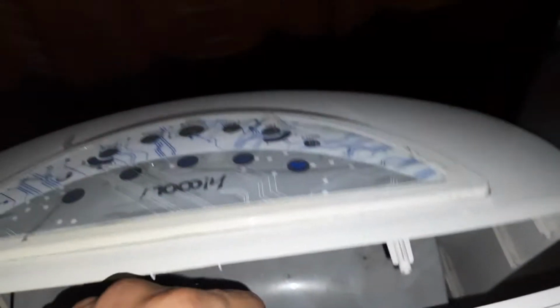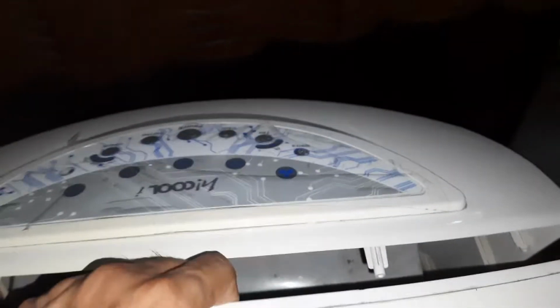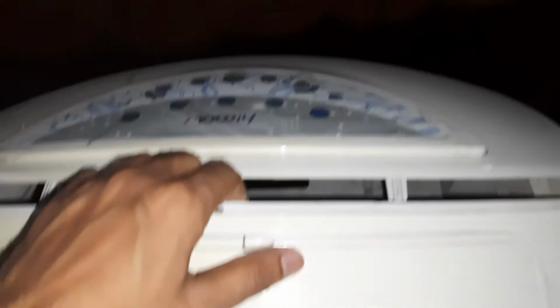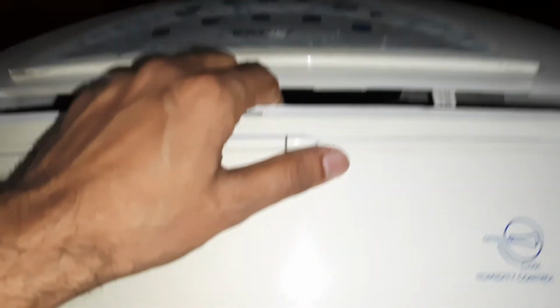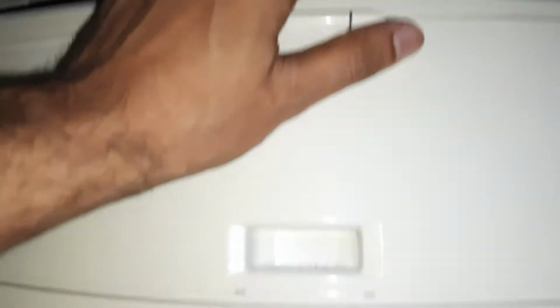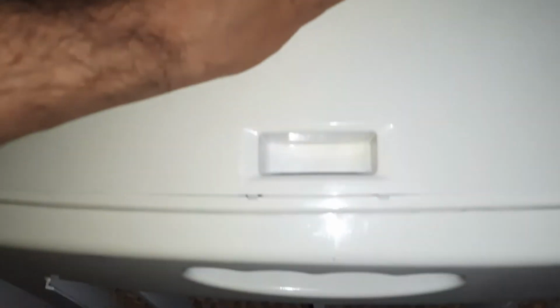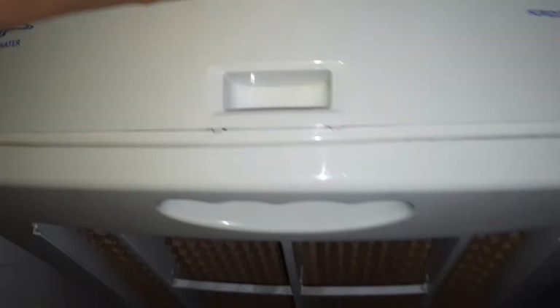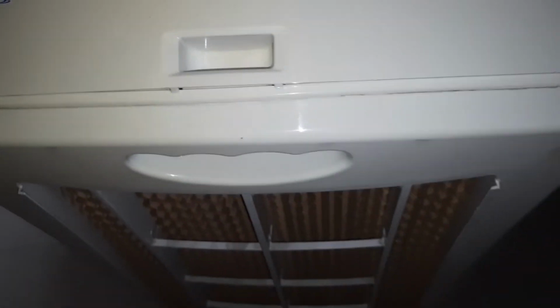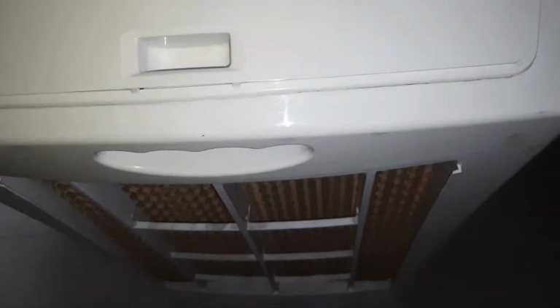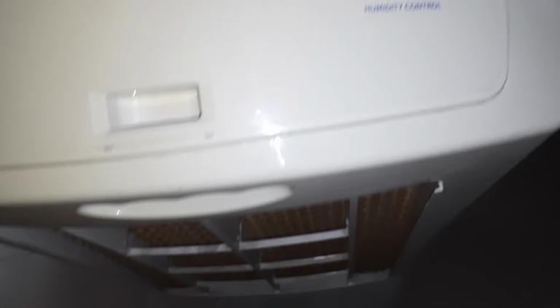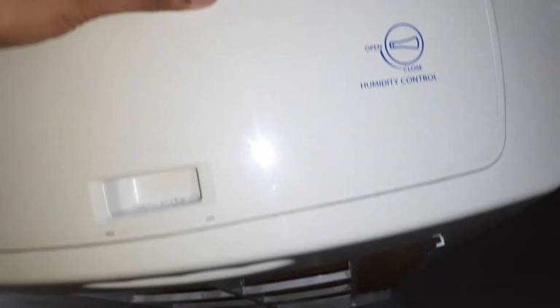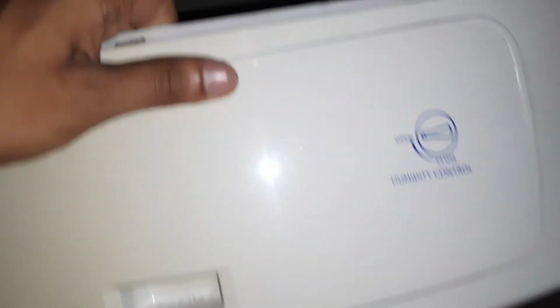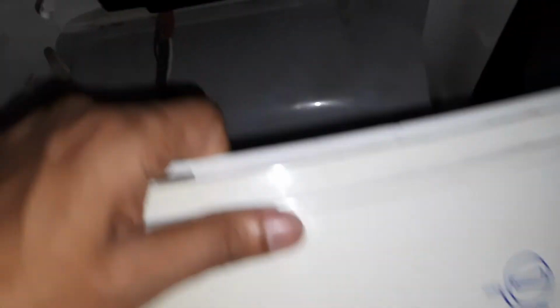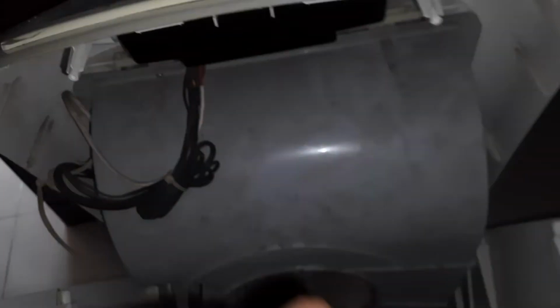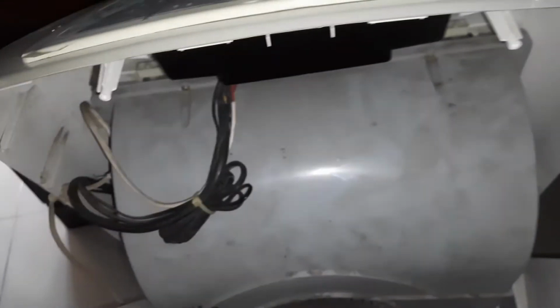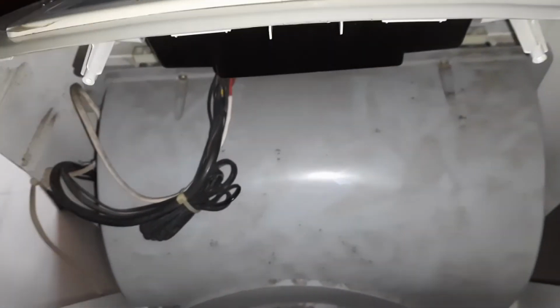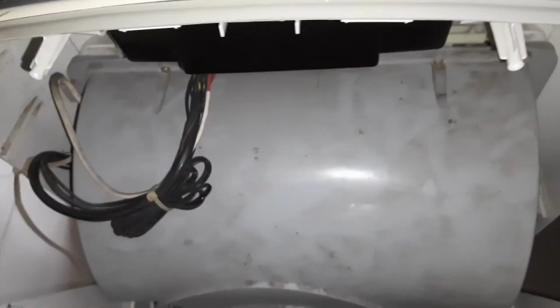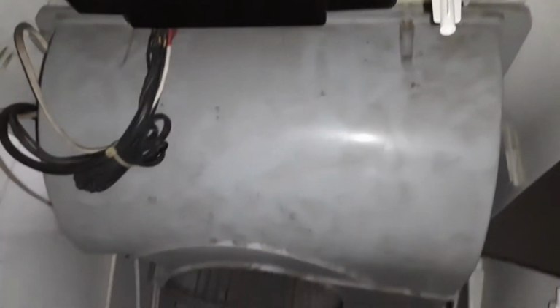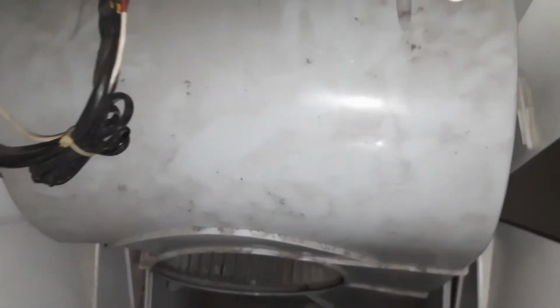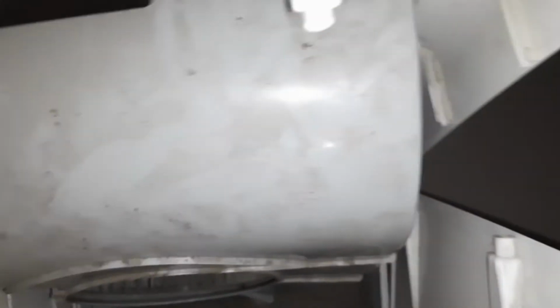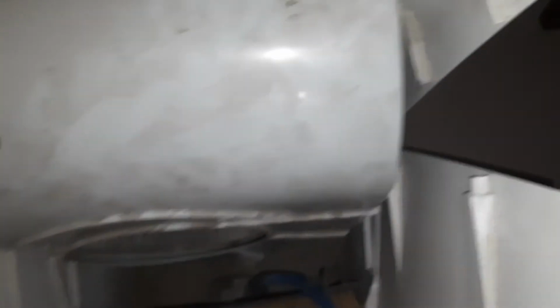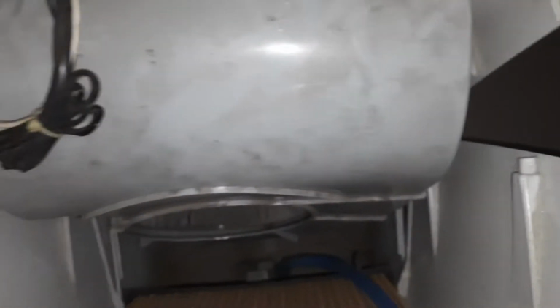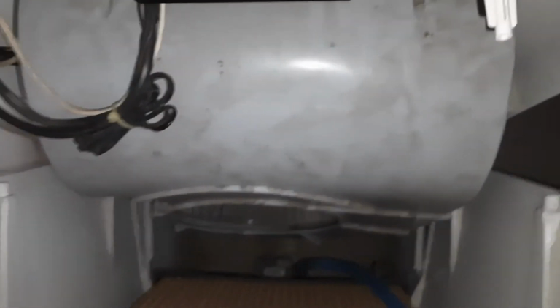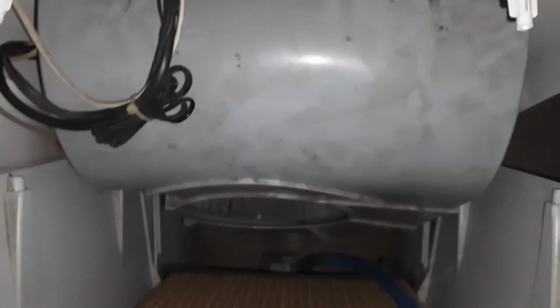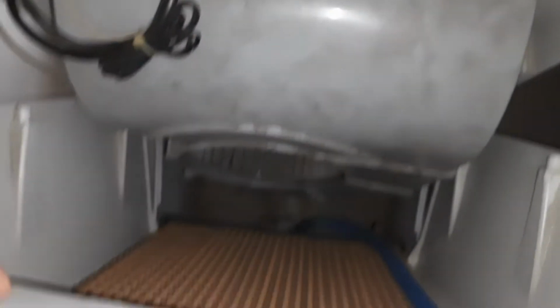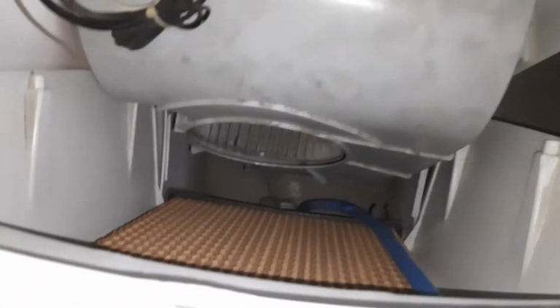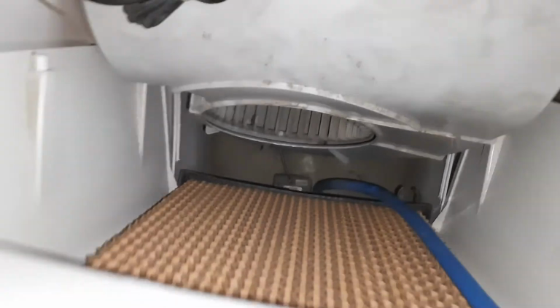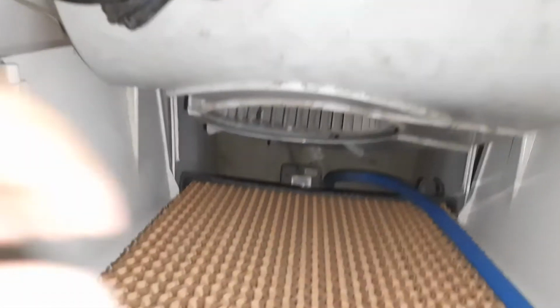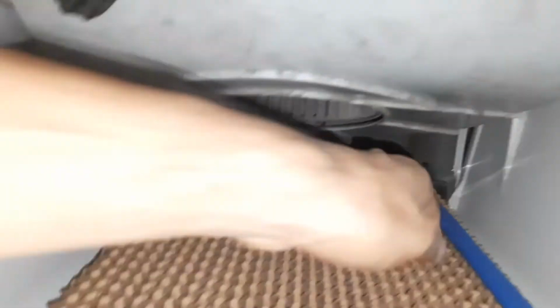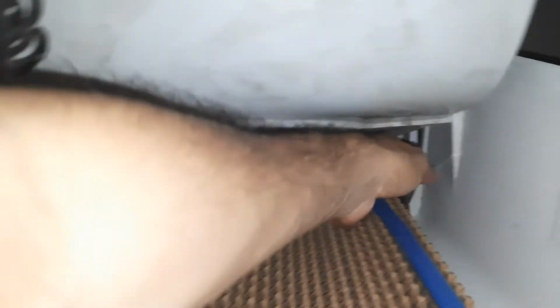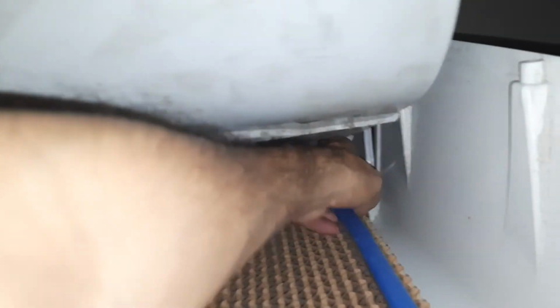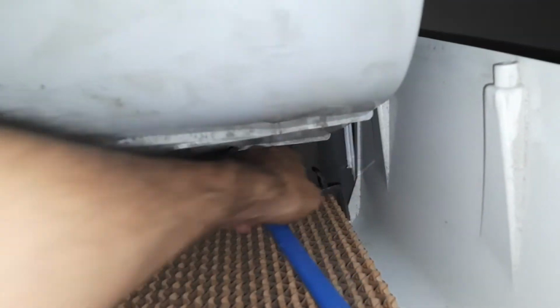My English speaking is not good, so don't mind please. Inside there is an extra filter — unlock it.